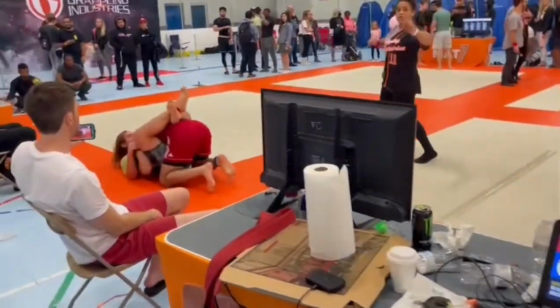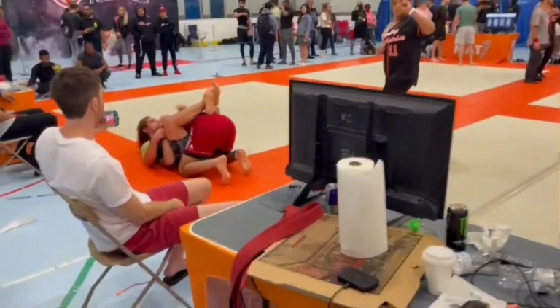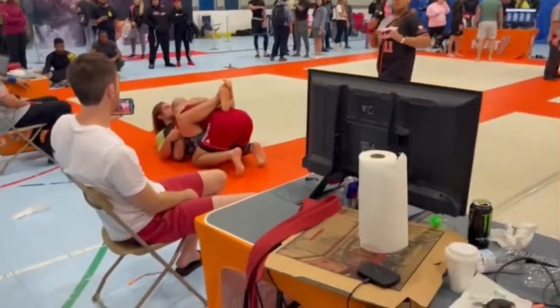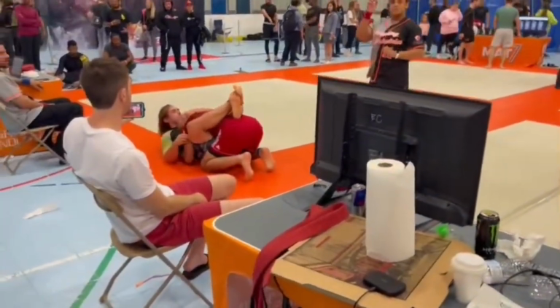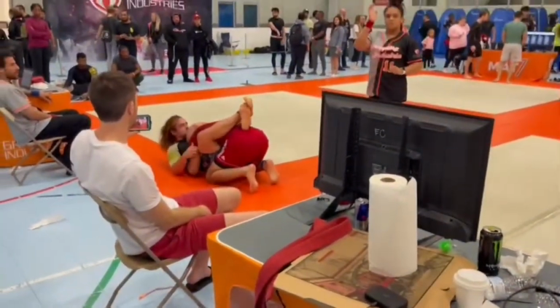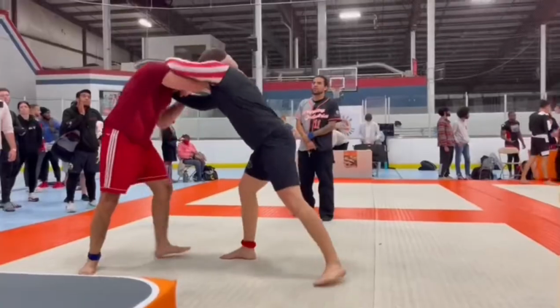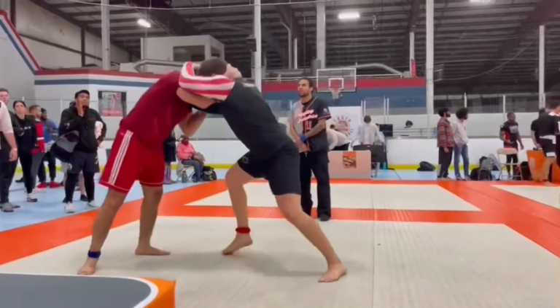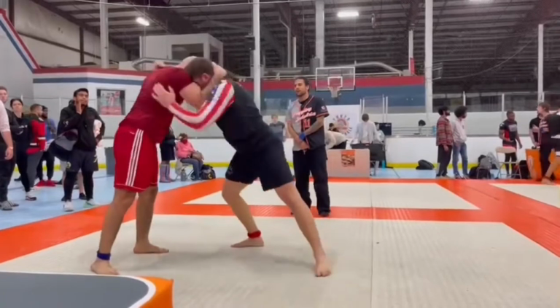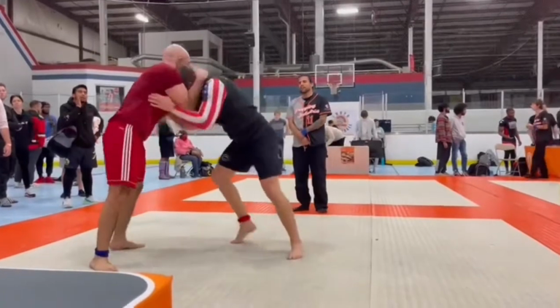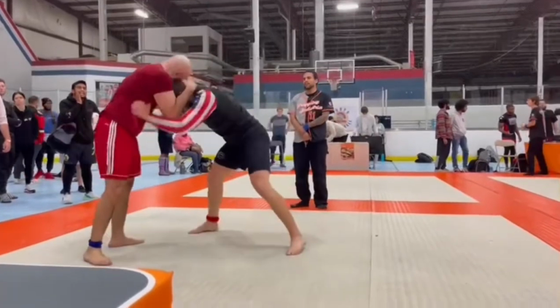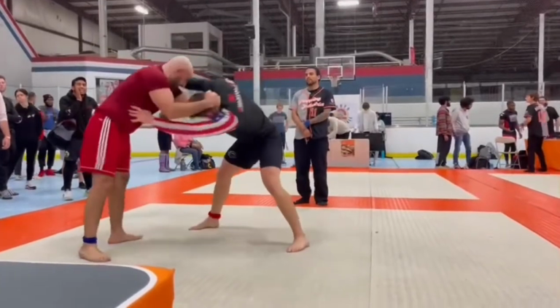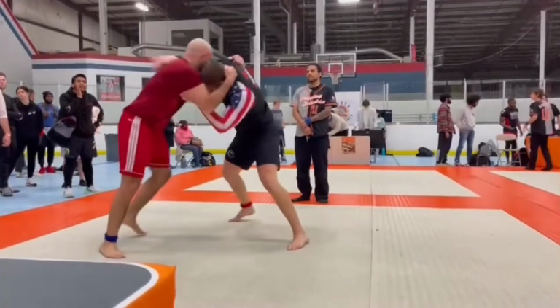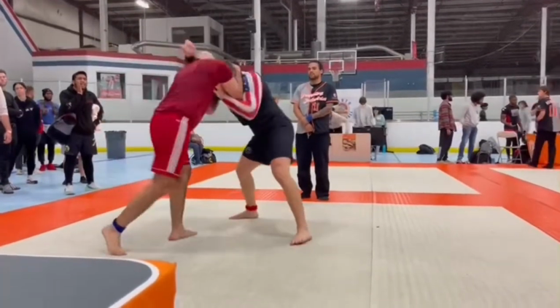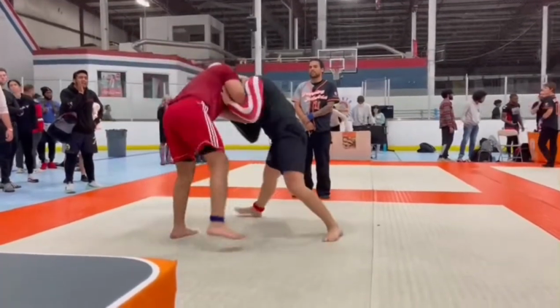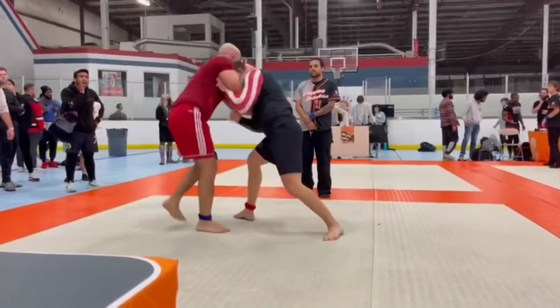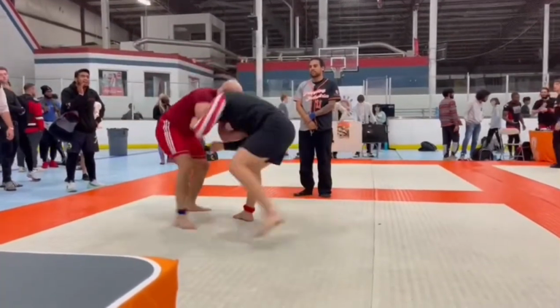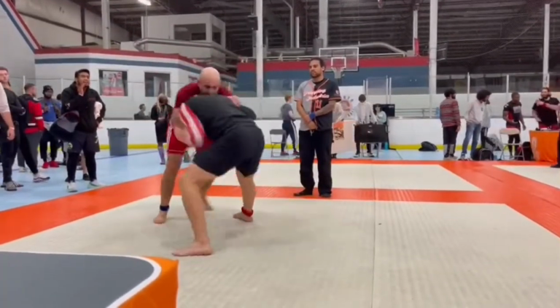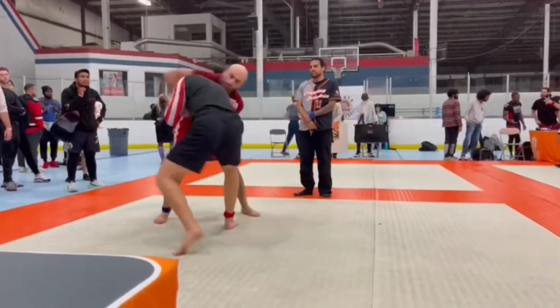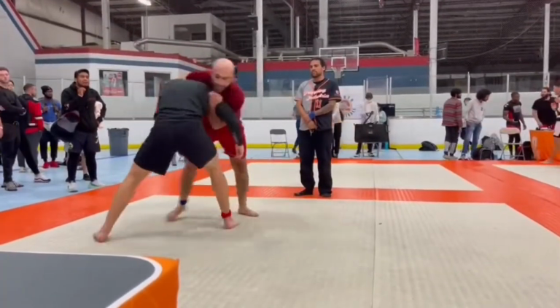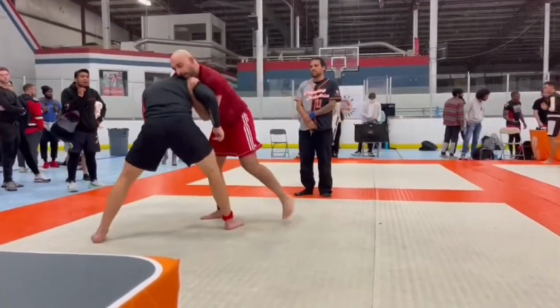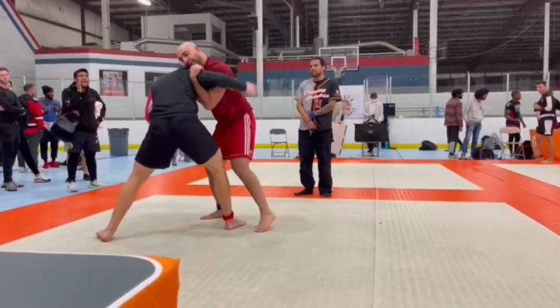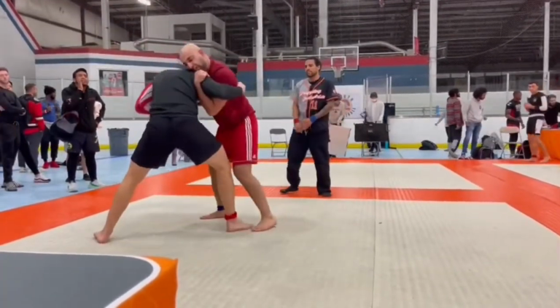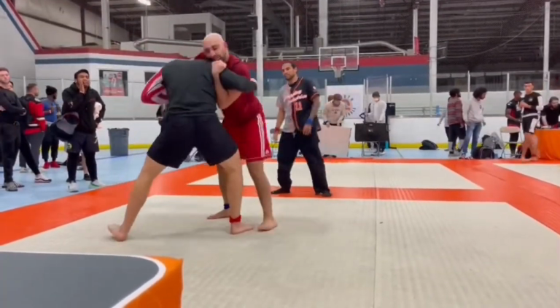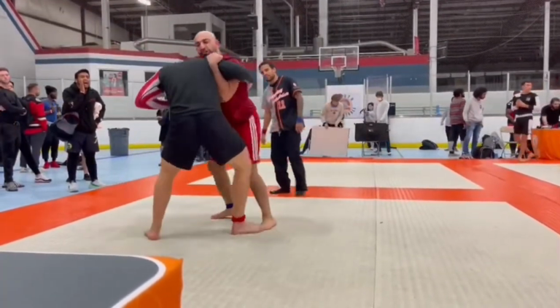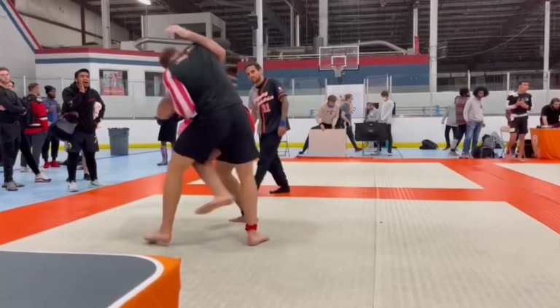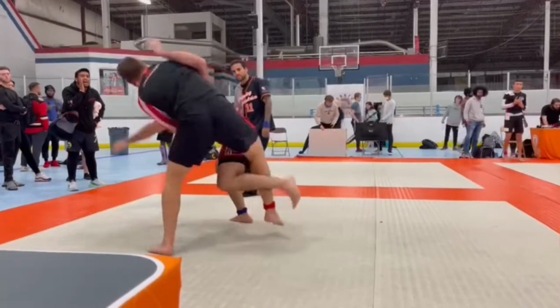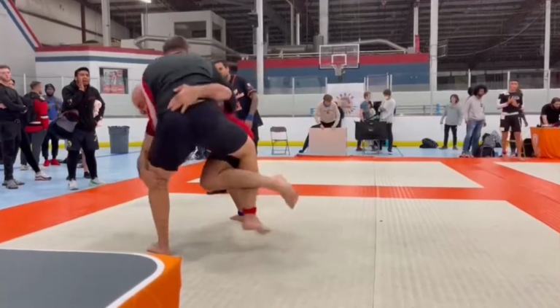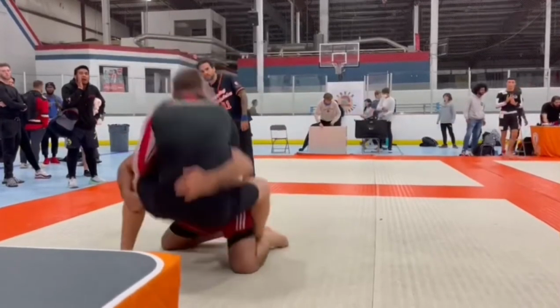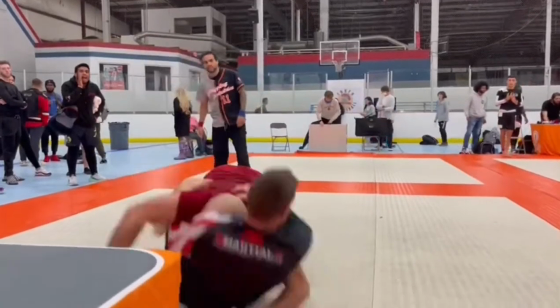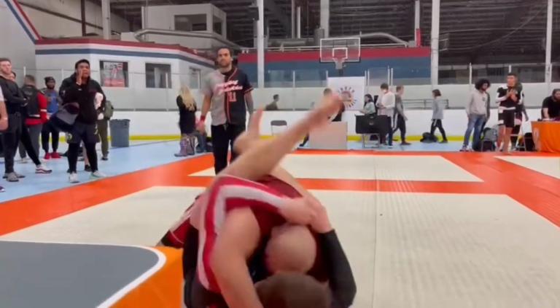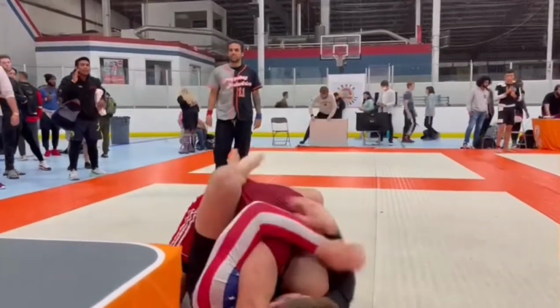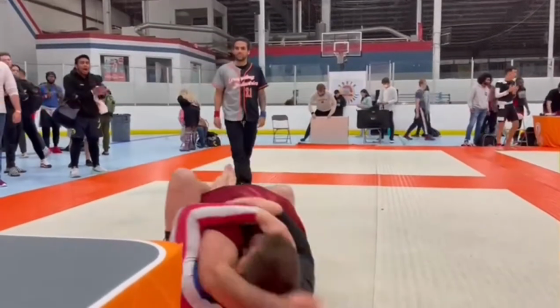Next one, we're going to be adding an inside trip with the underhook. So he's got it, front head, underhook, inside trip with the knee pick for the two points.